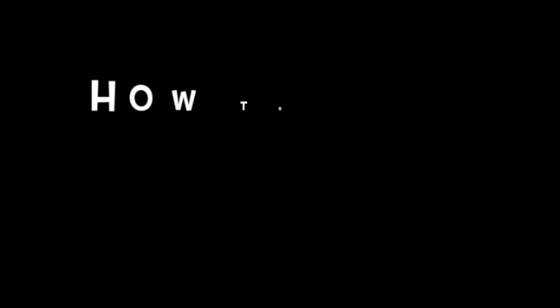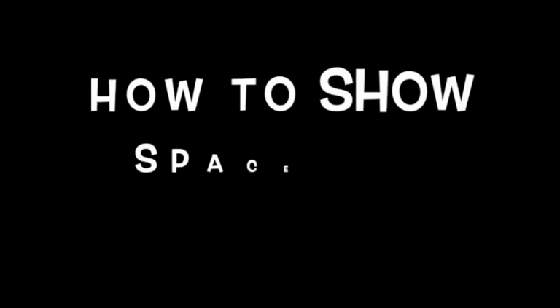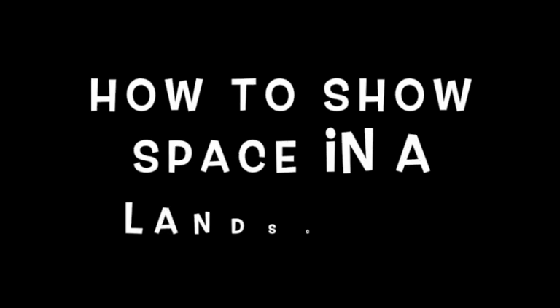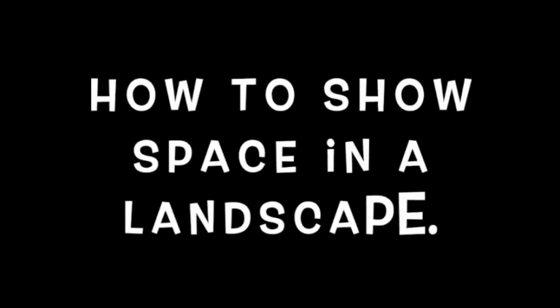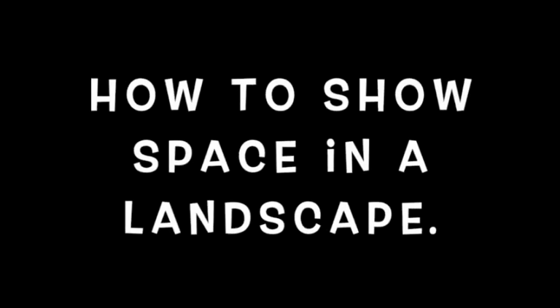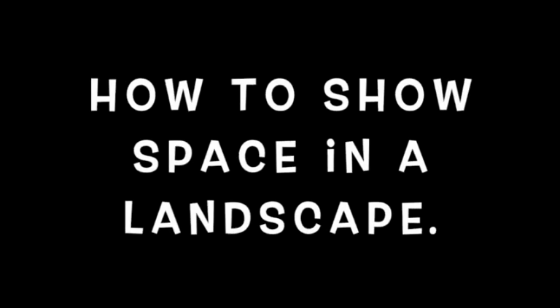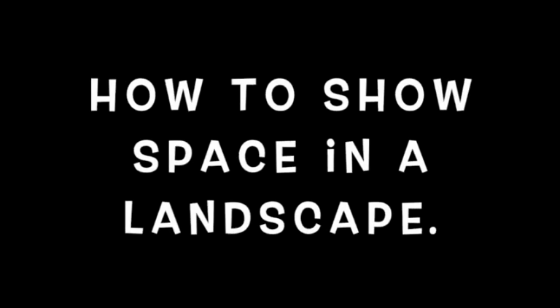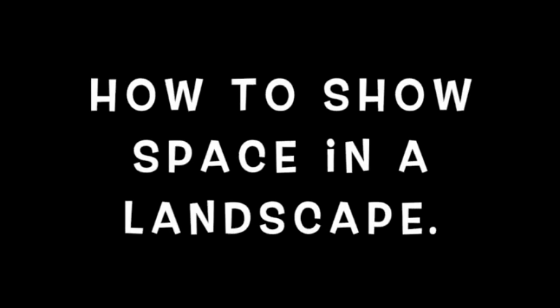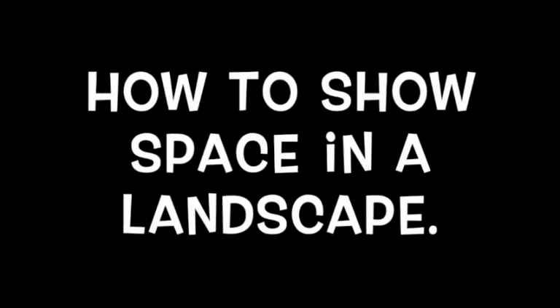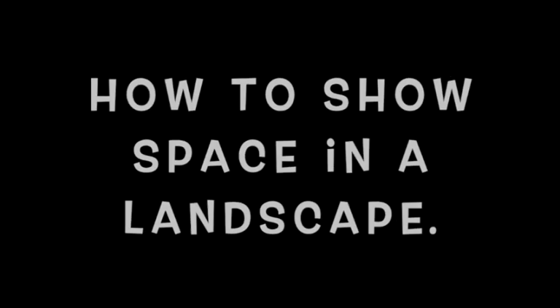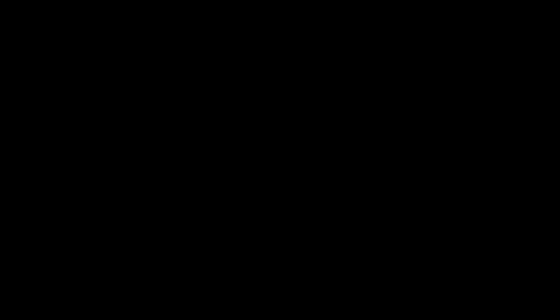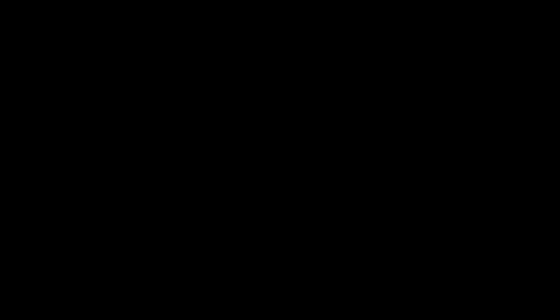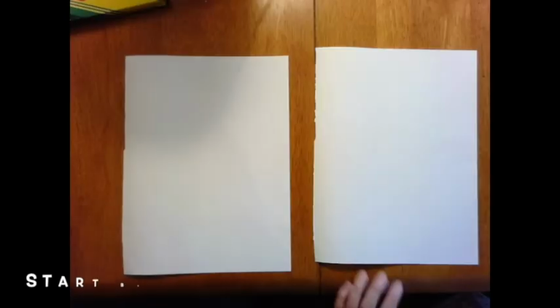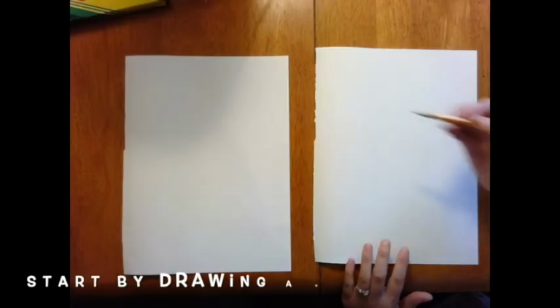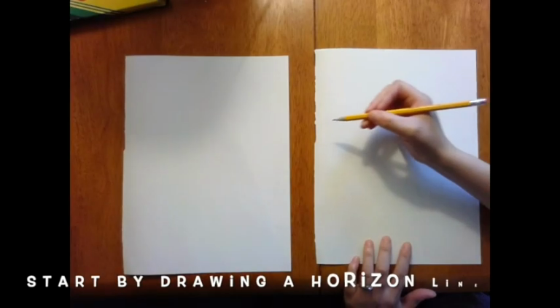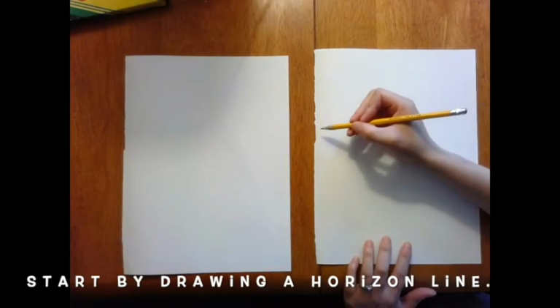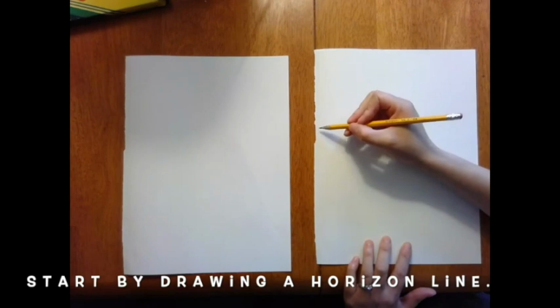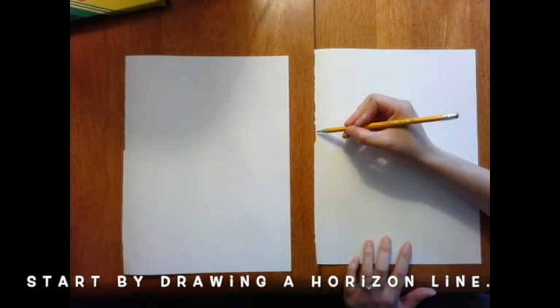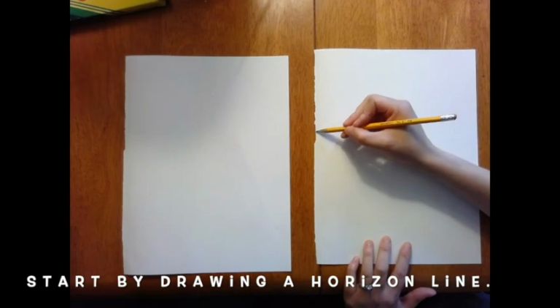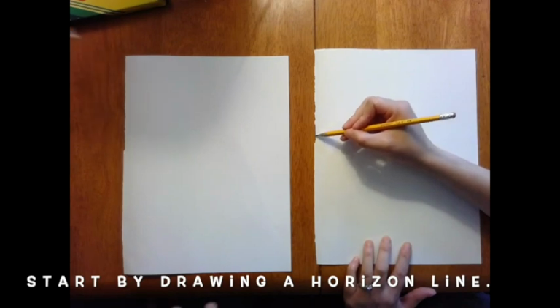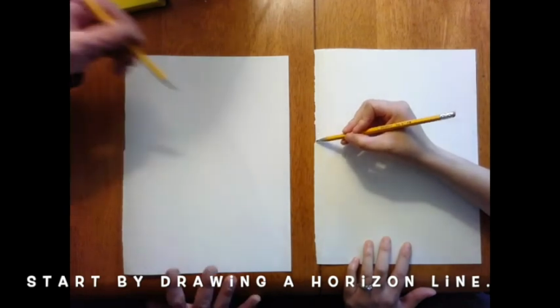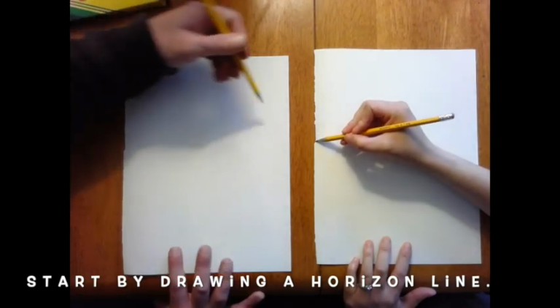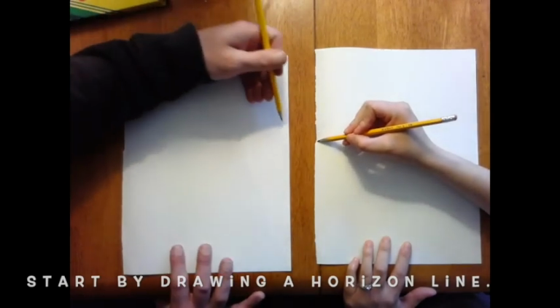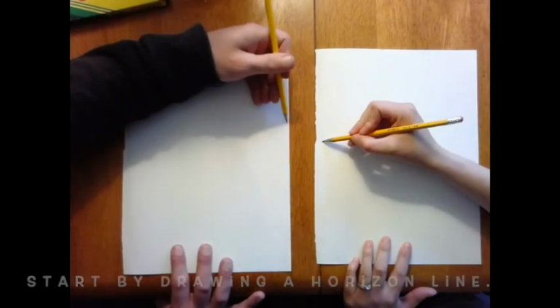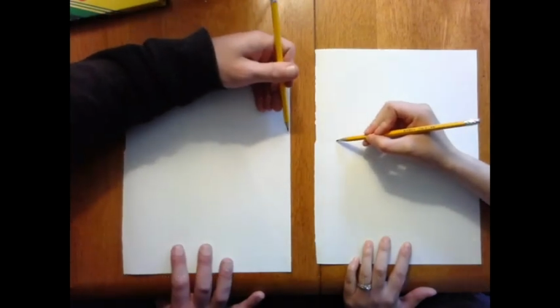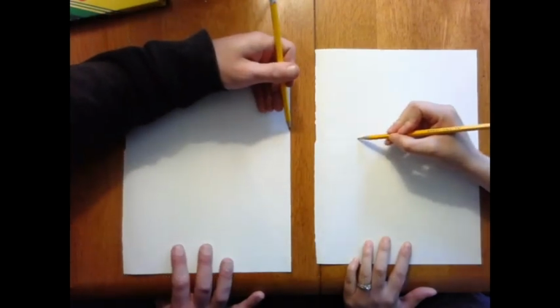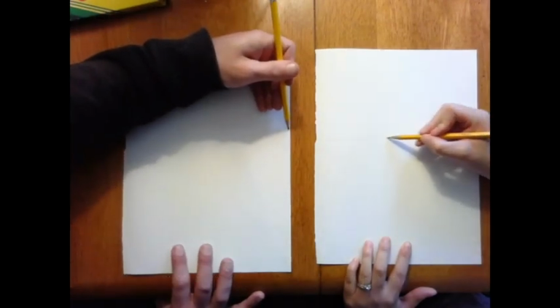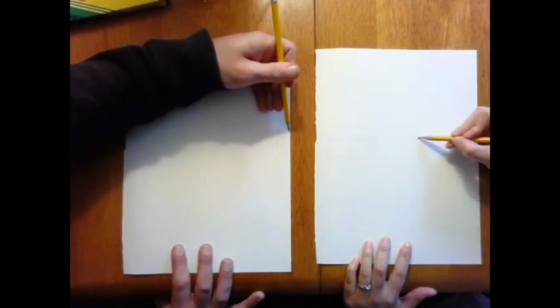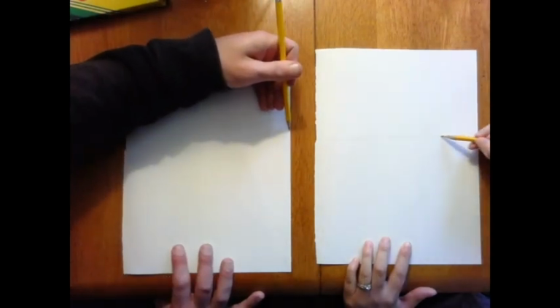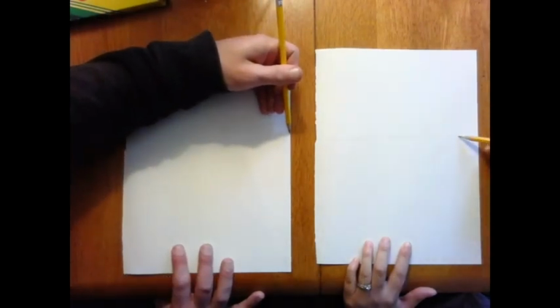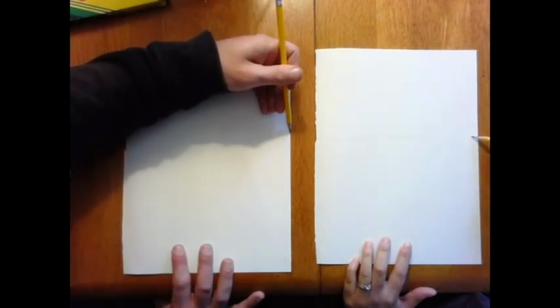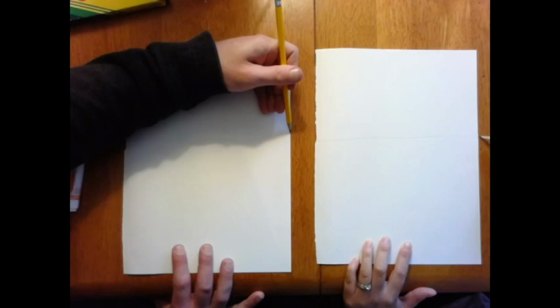How to show space in a landscape. Start by drawing a horizon line — this is just a straight line right across your paper.